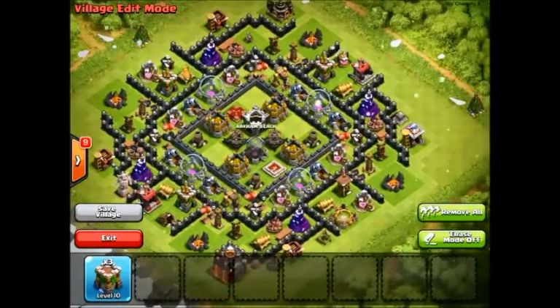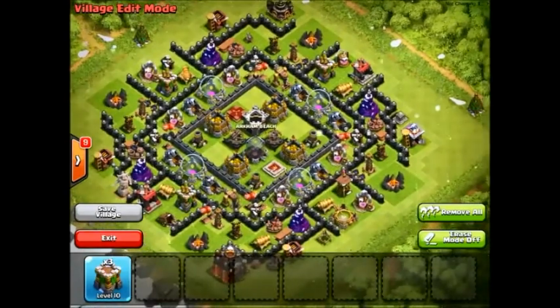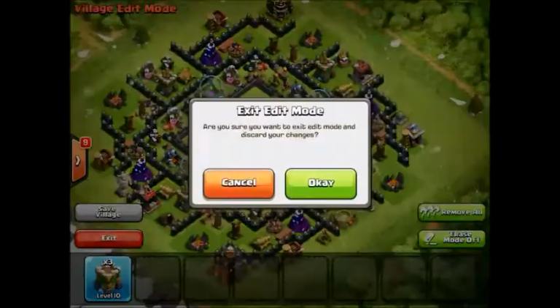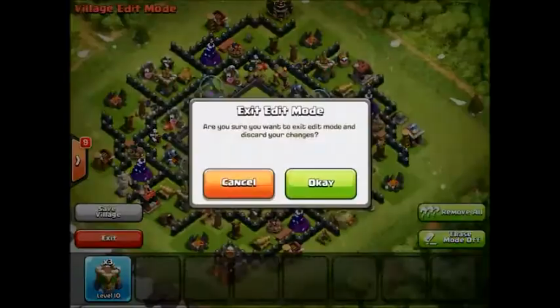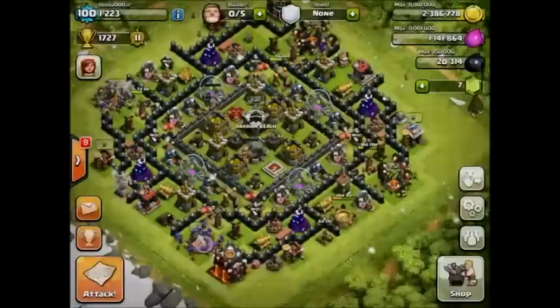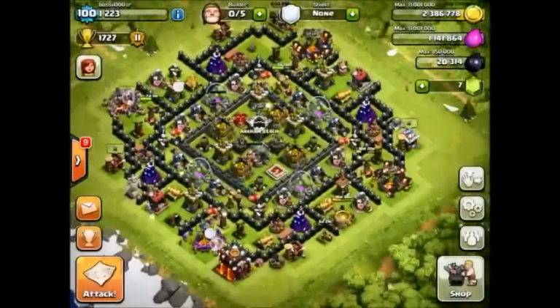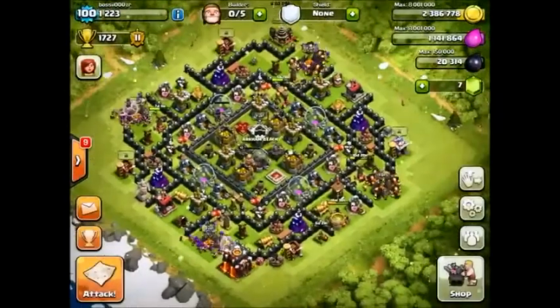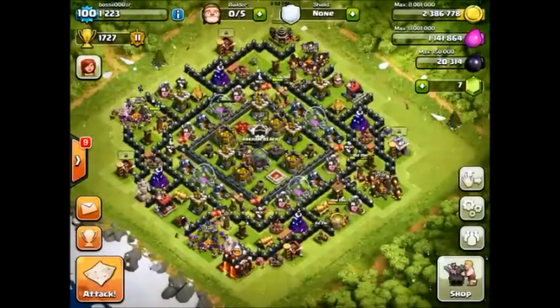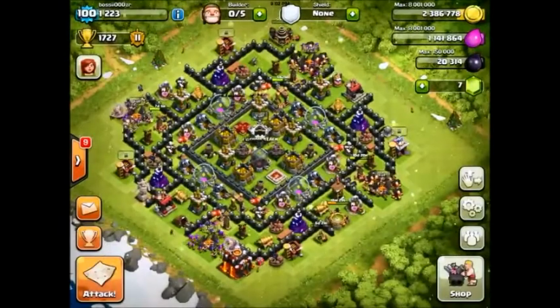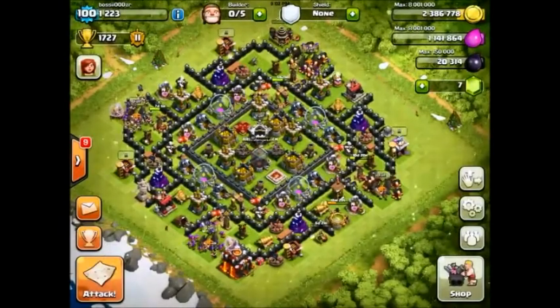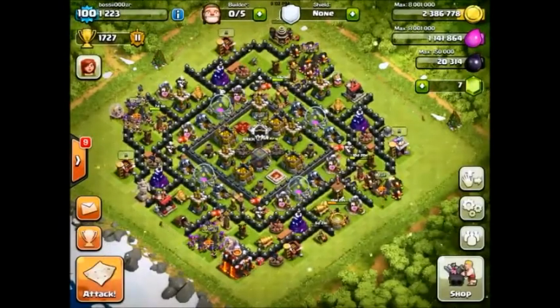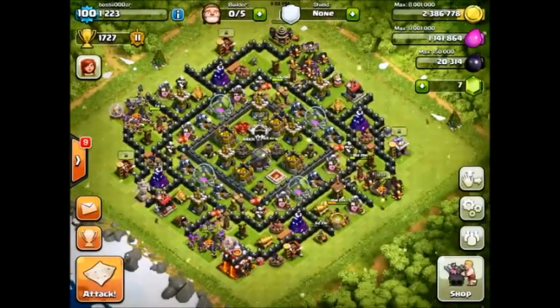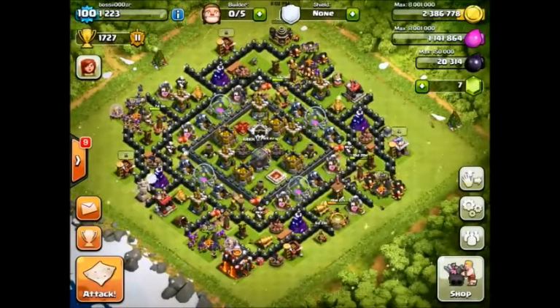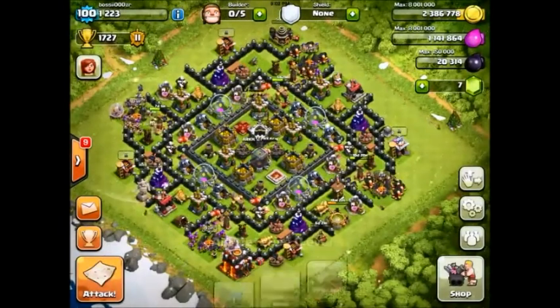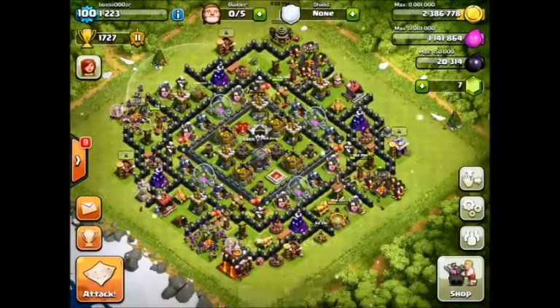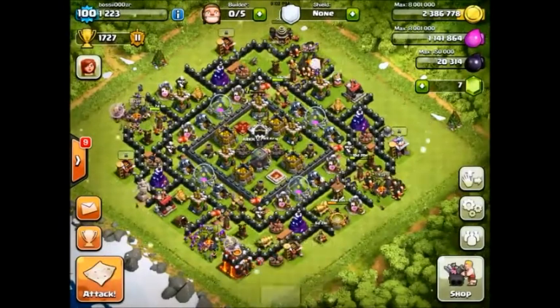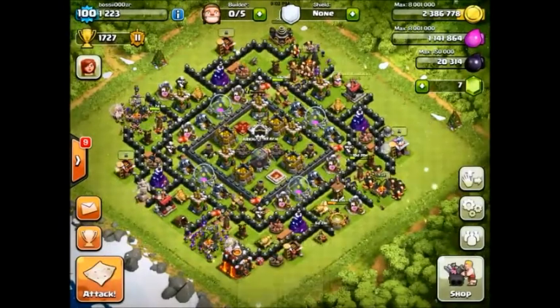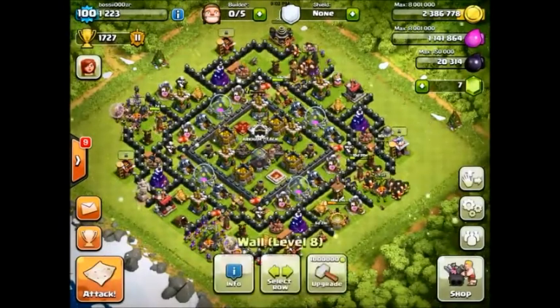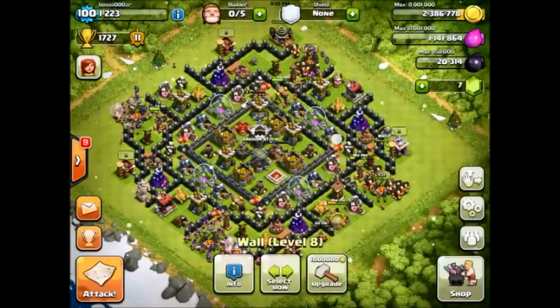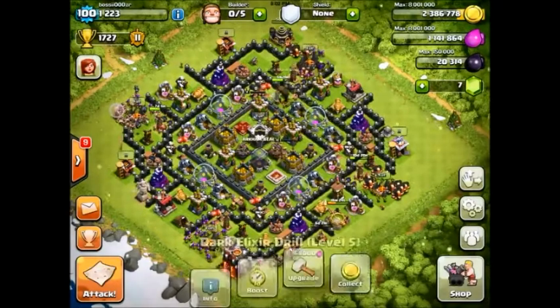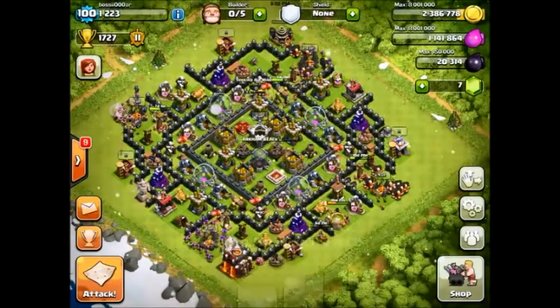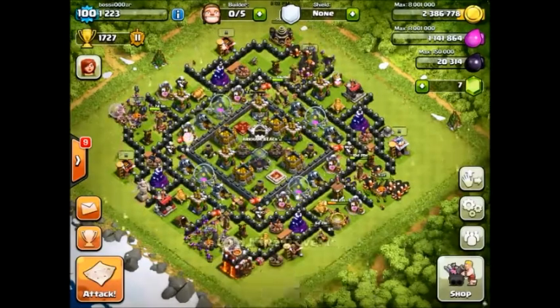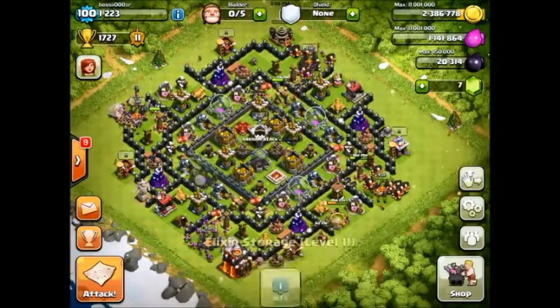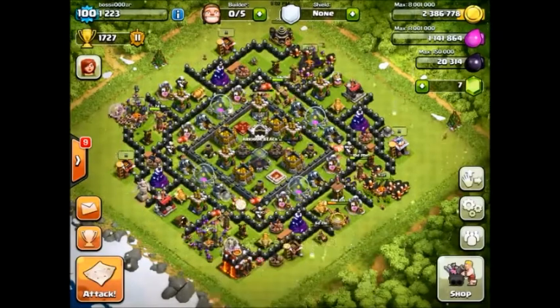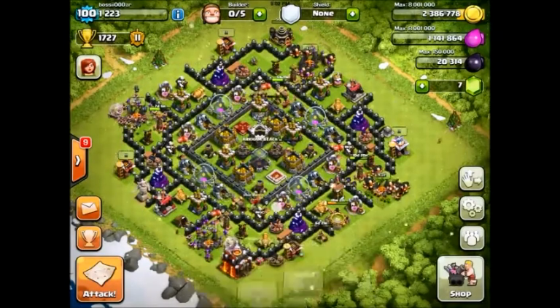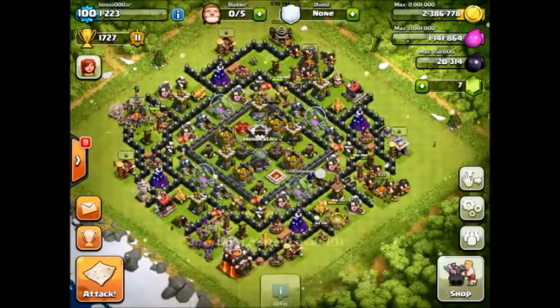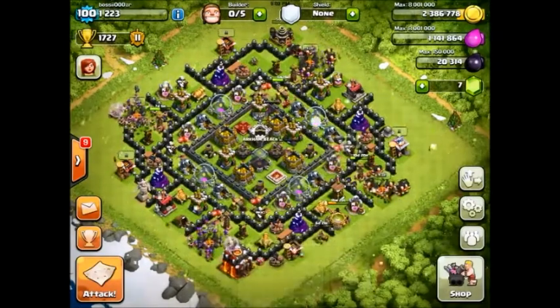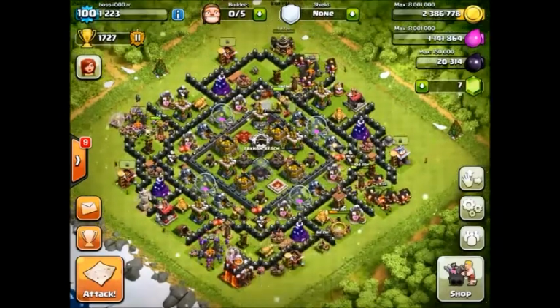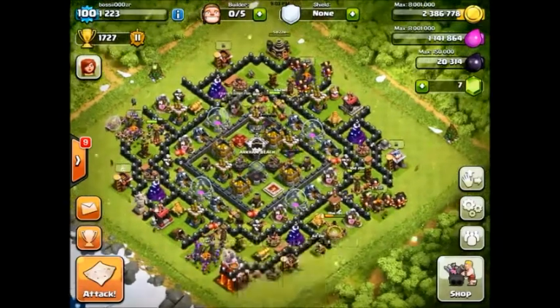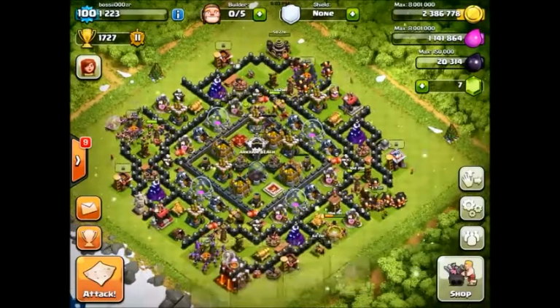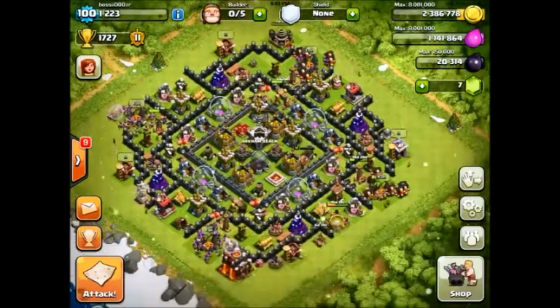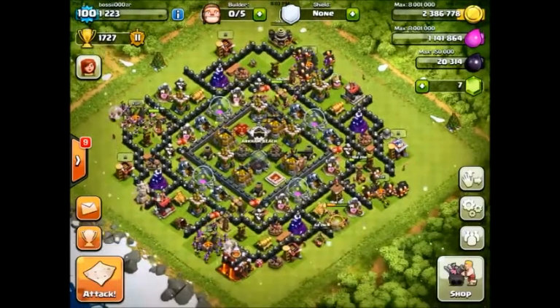This base is actually great against hog riders, as you guys can see, because they run around the base right here and they won't go for the center — because of those buildings, they are not attracted to them. That's why this base is so great.